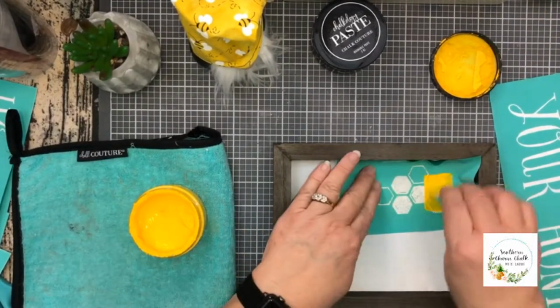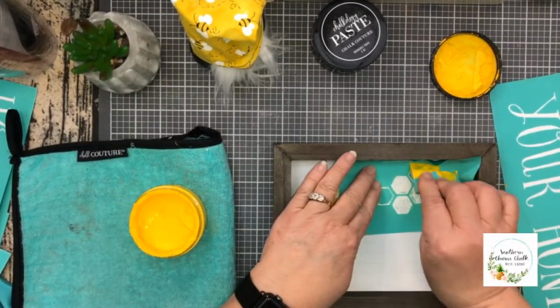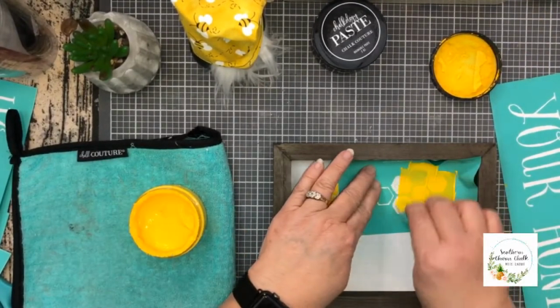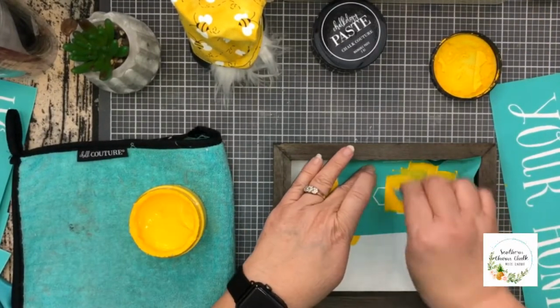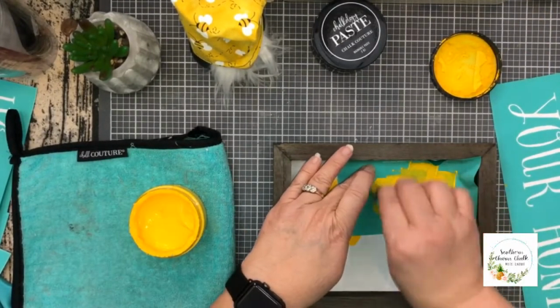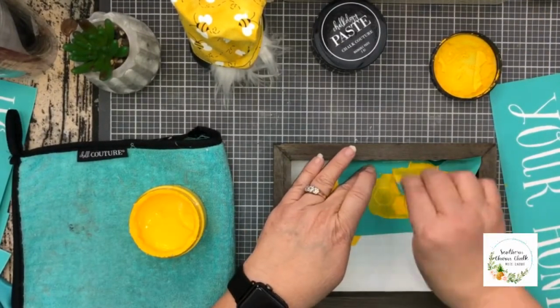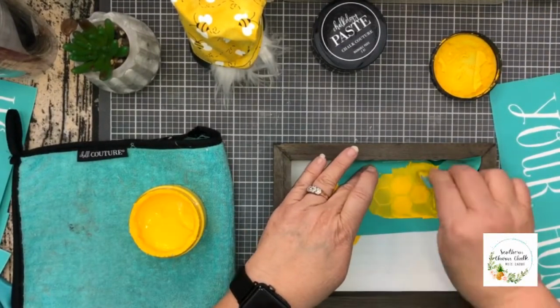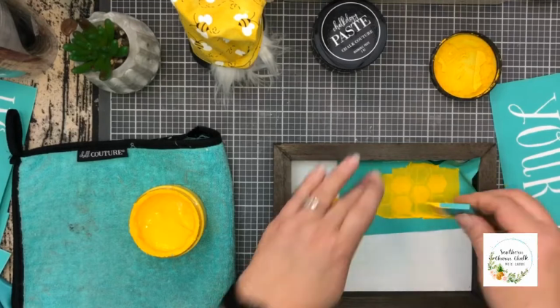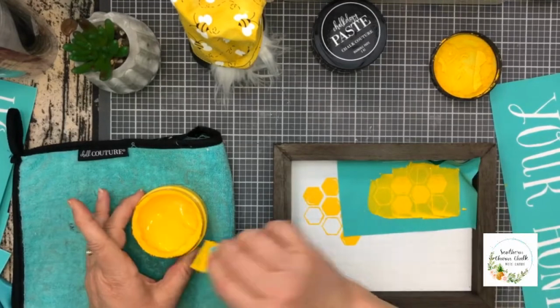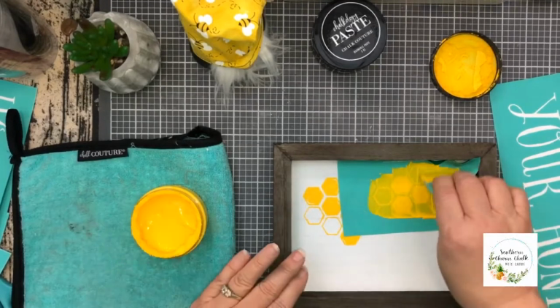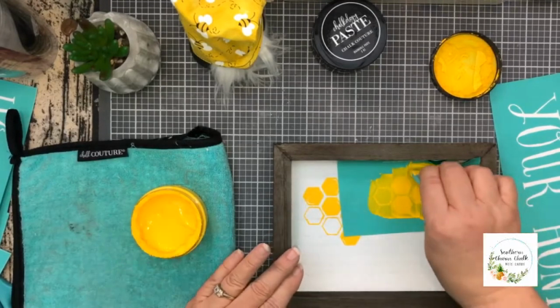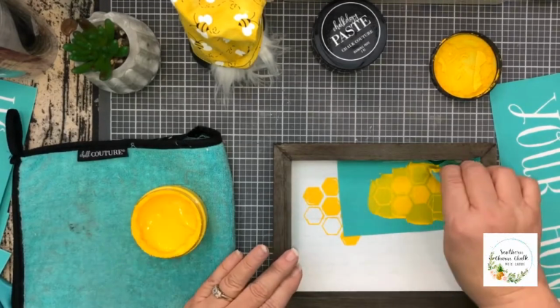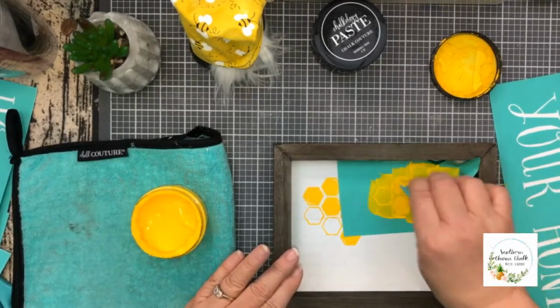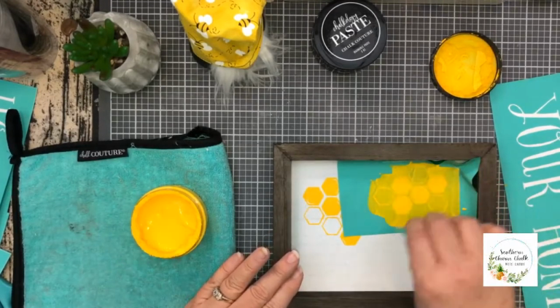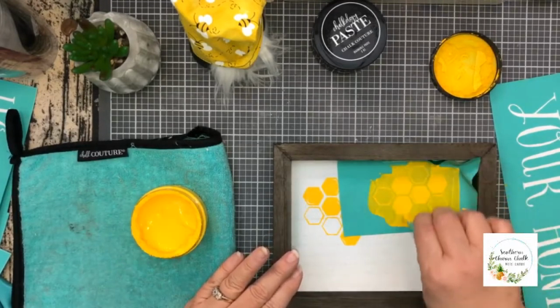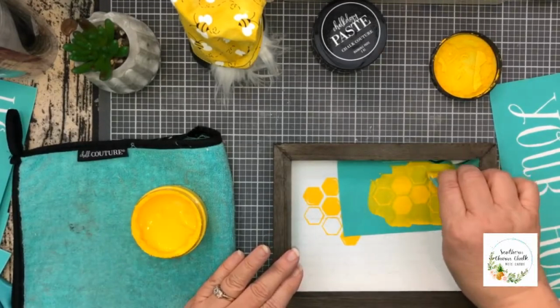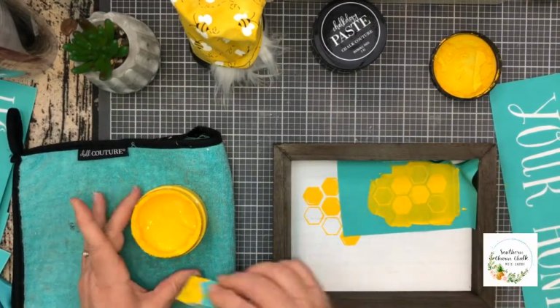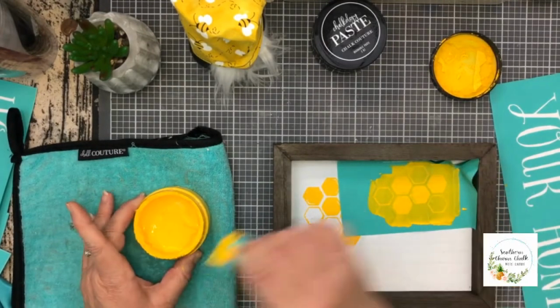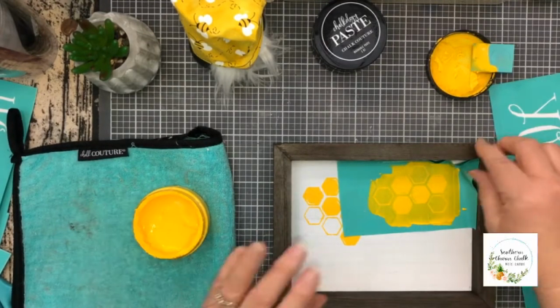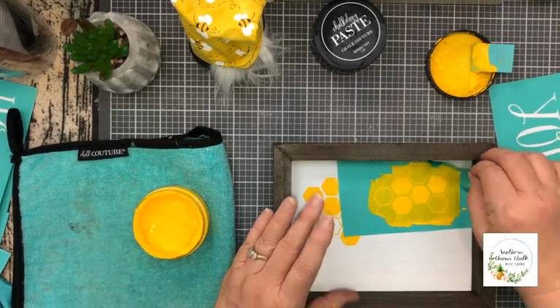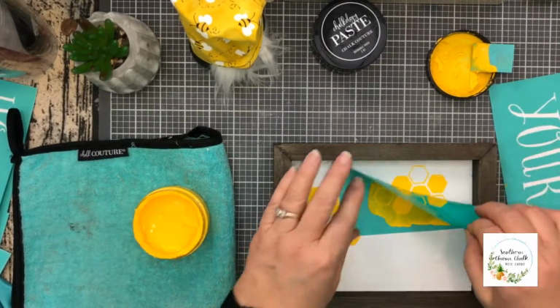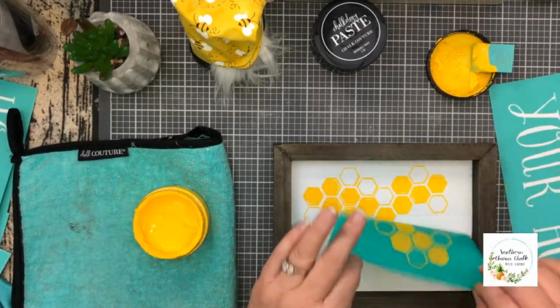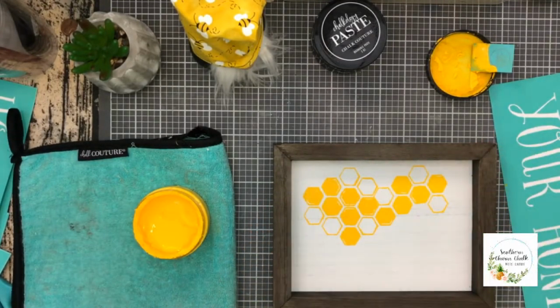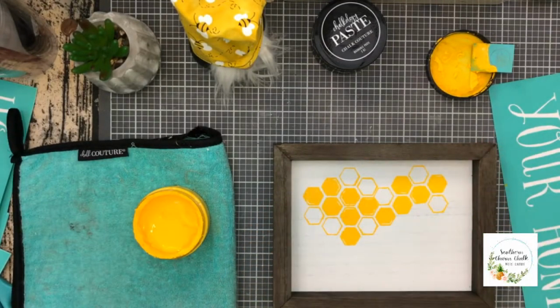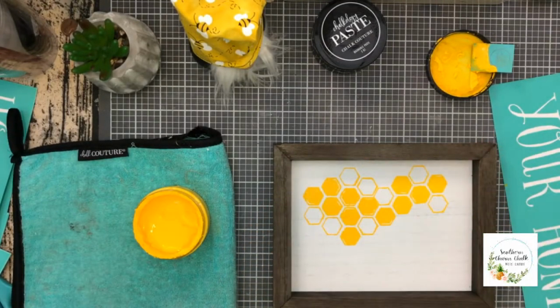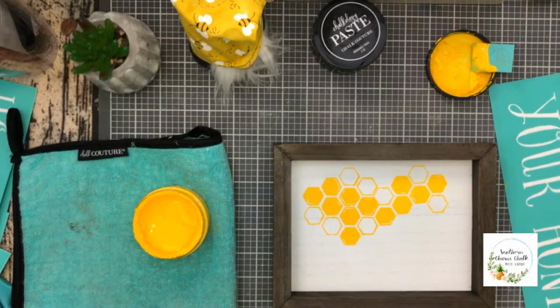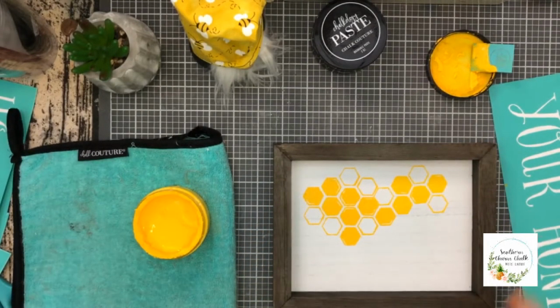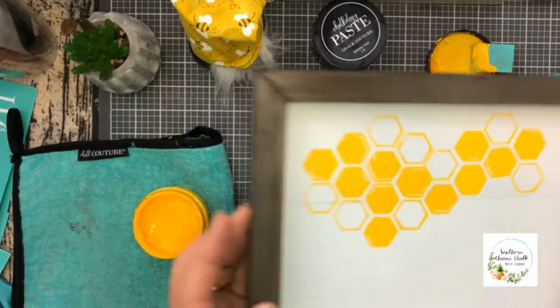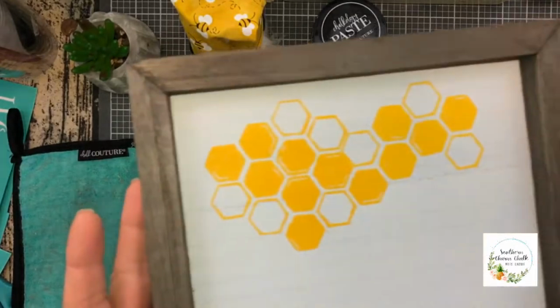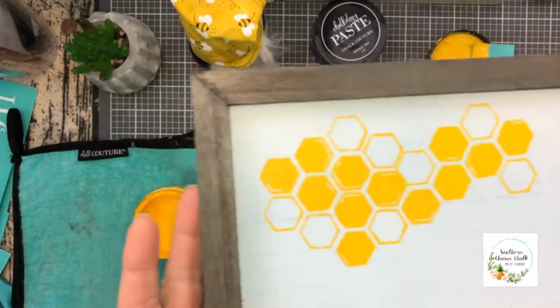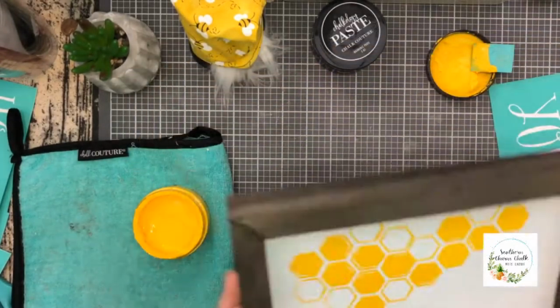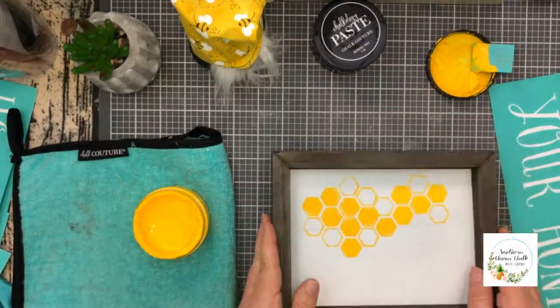Just chalk, remove the excess and put it back in the jar. Peel and reveal — it is so cute!